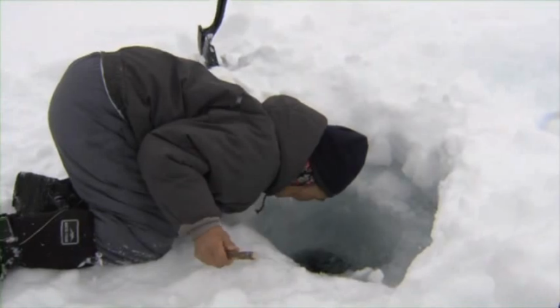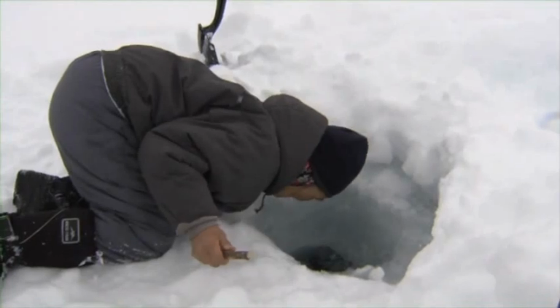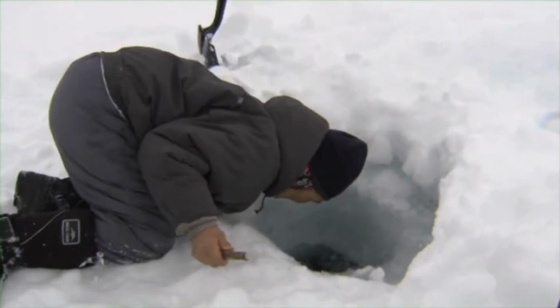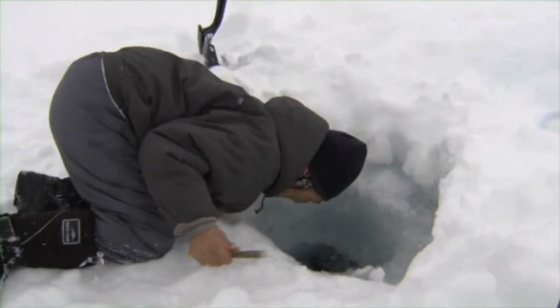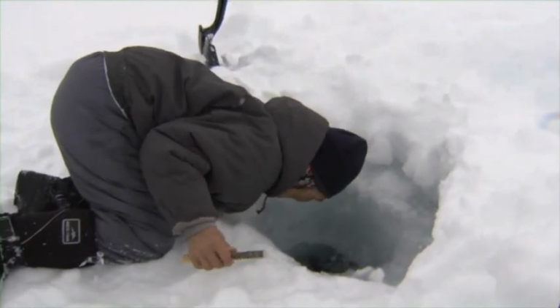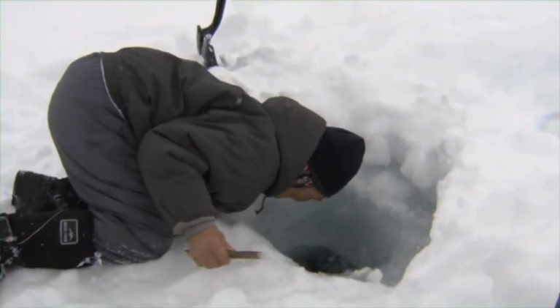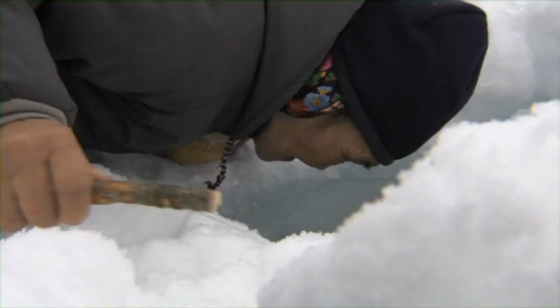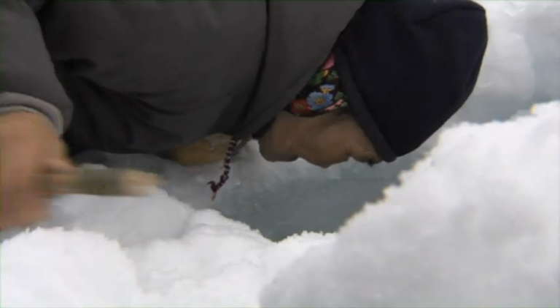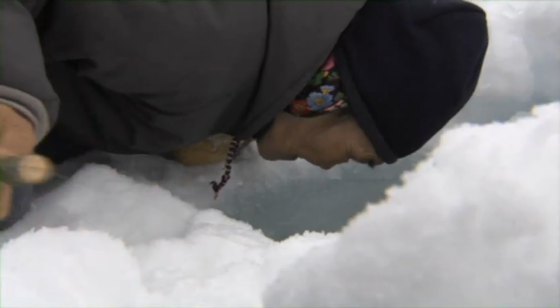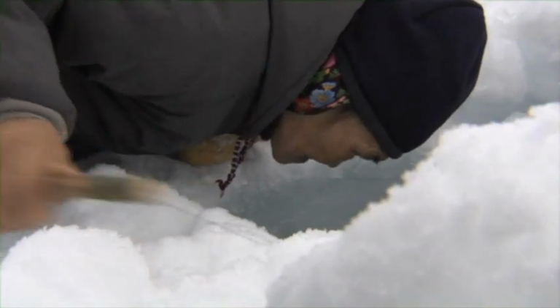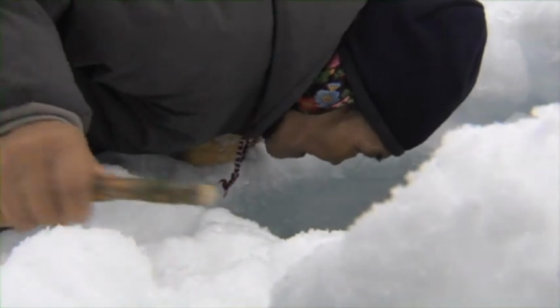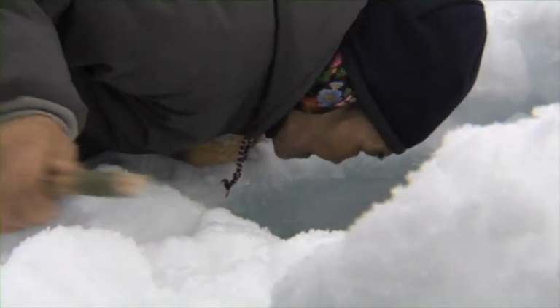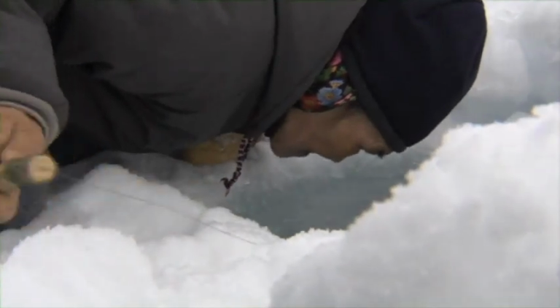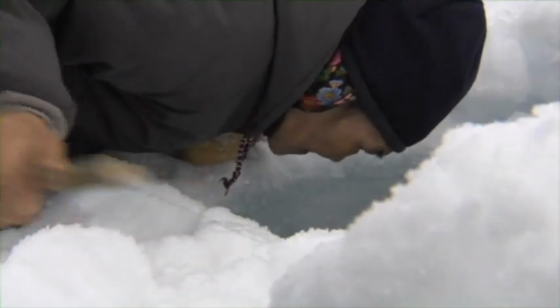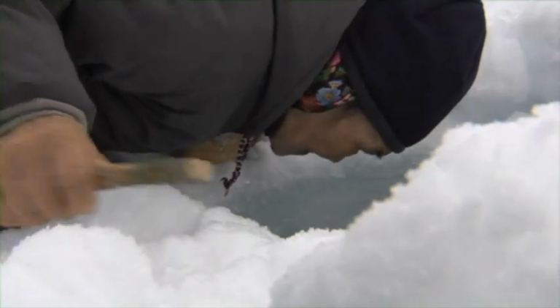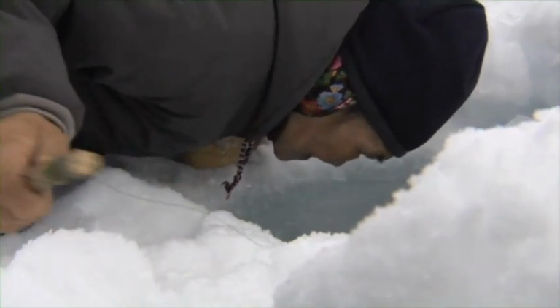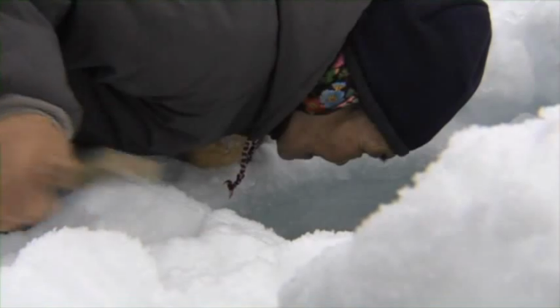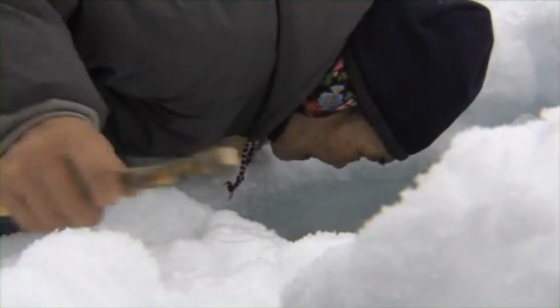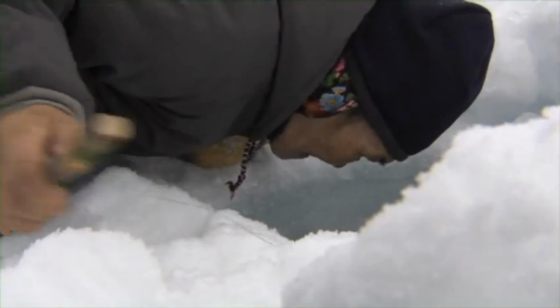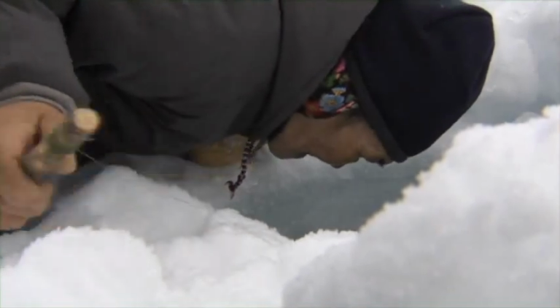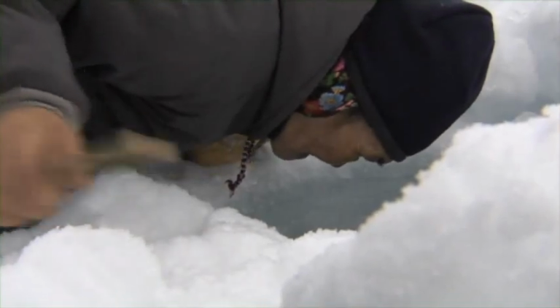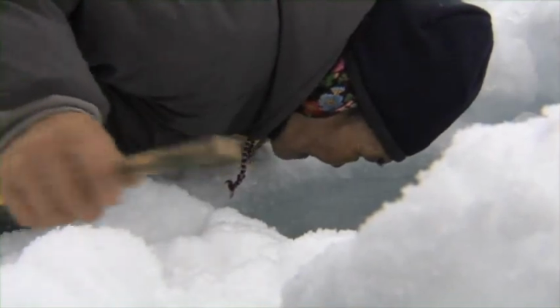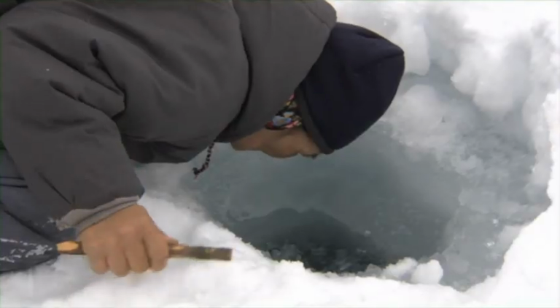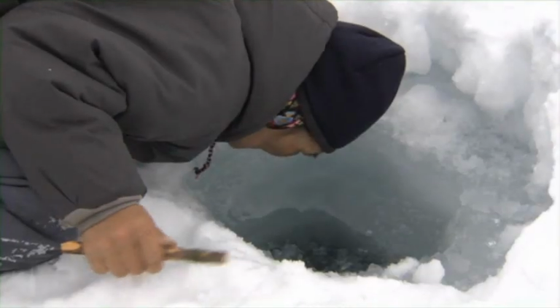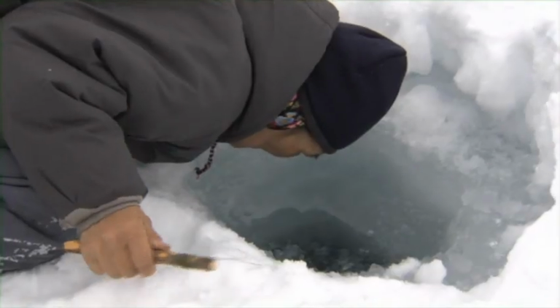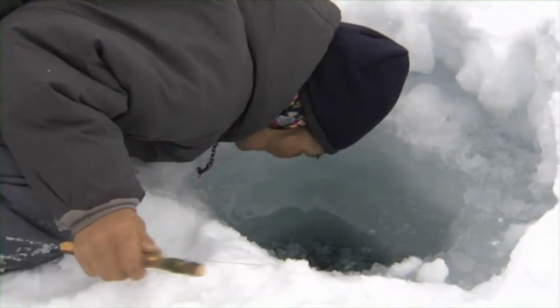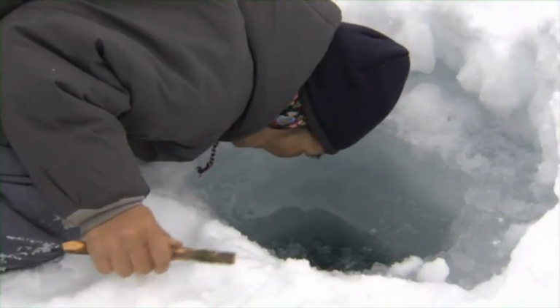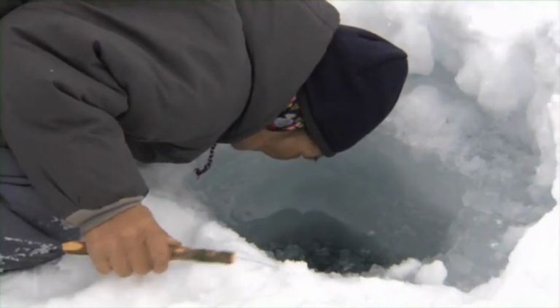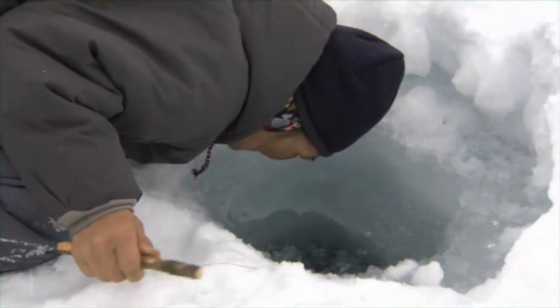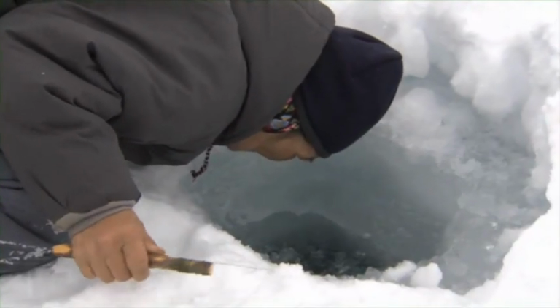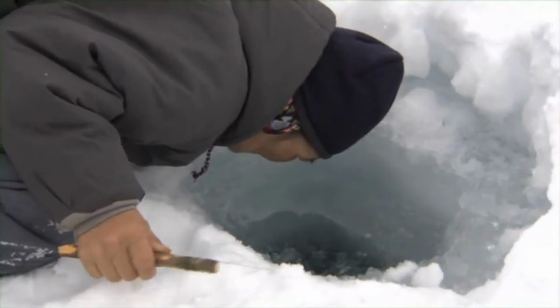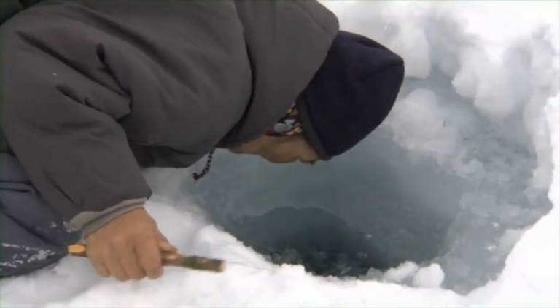This classic Inuit pose shows Sarah shielding the hole with her shadow and blowing the ice chips to the side of the hole so she can see down into the water to watch the fish swim around and approach the lure.